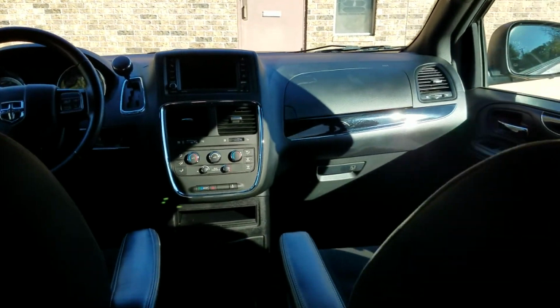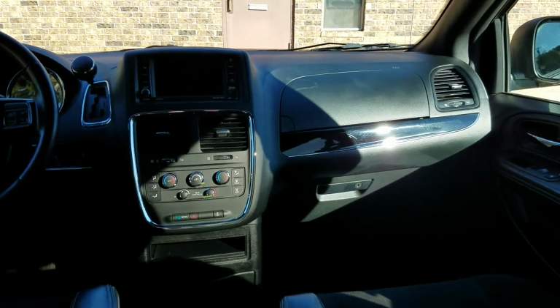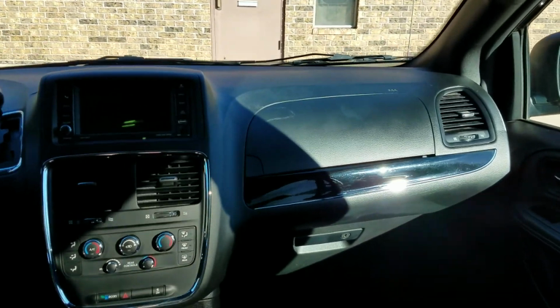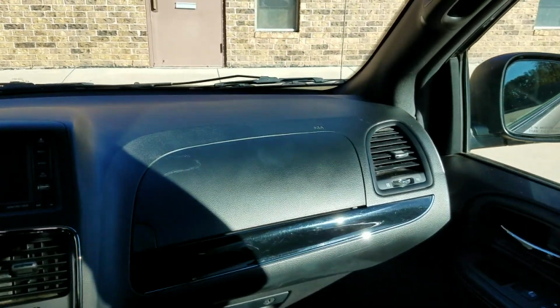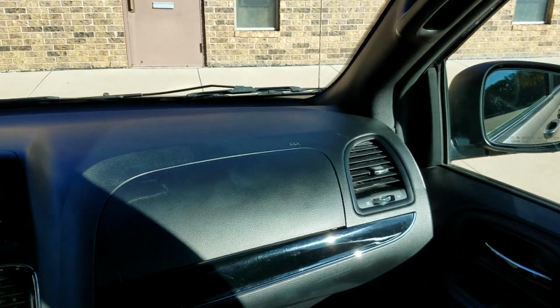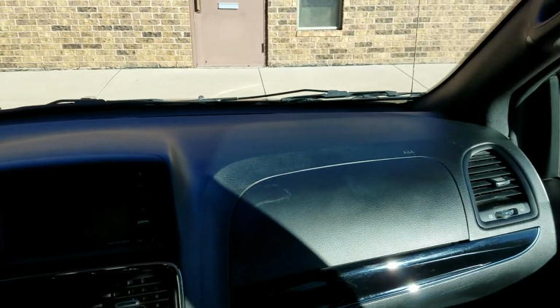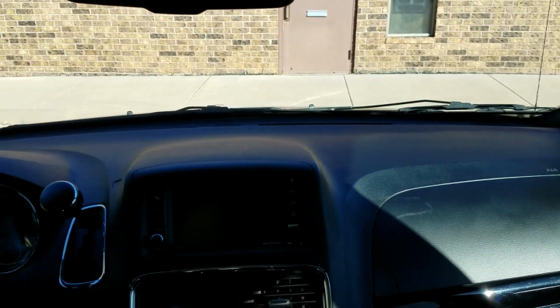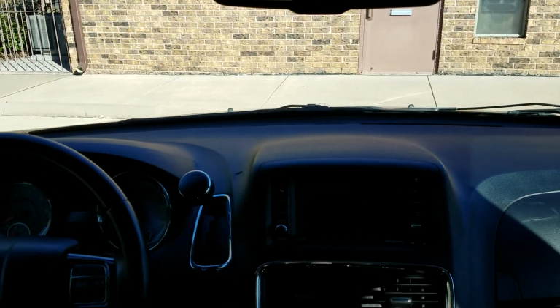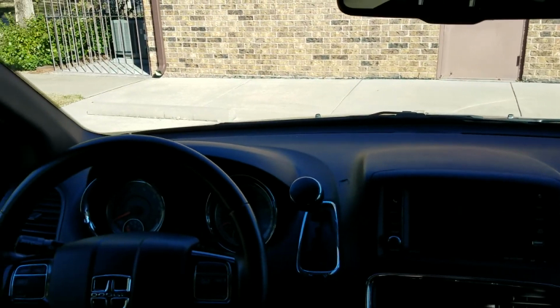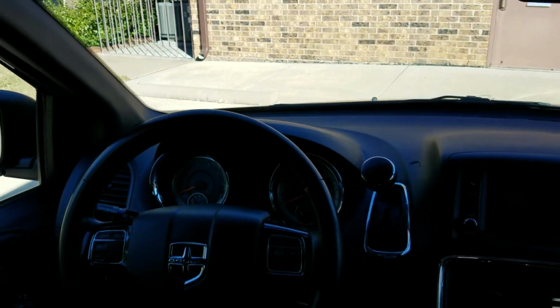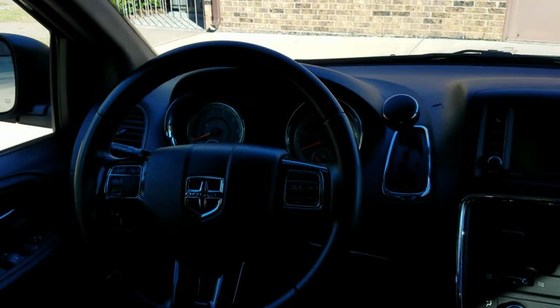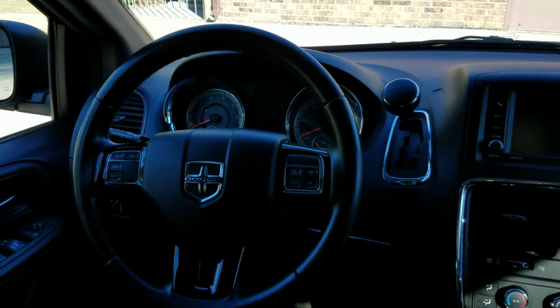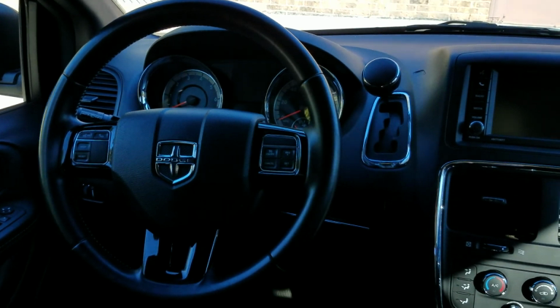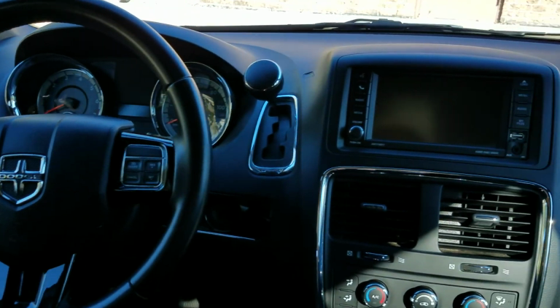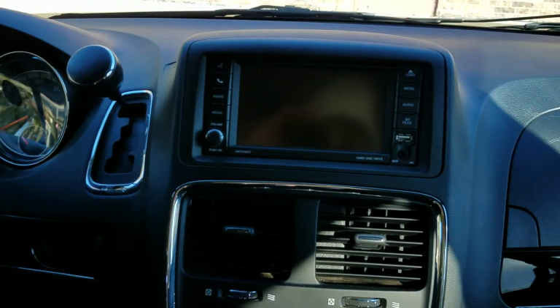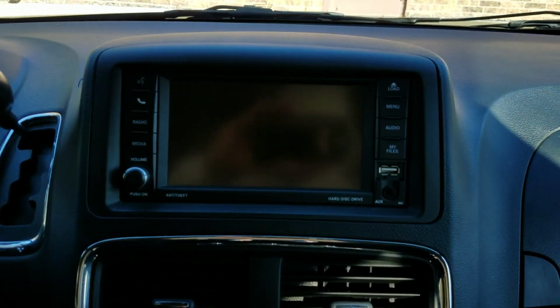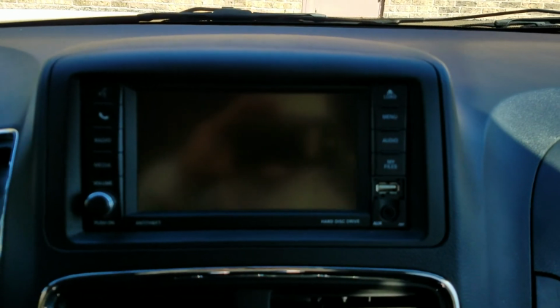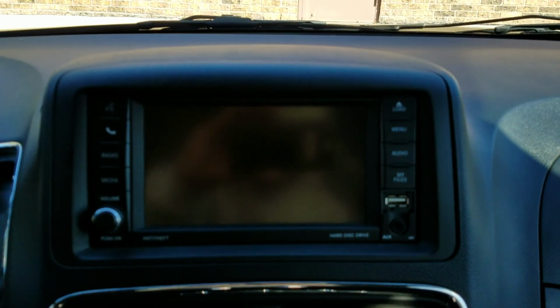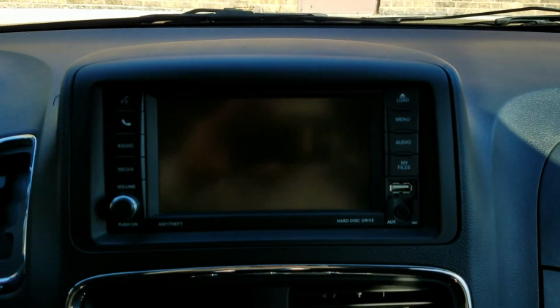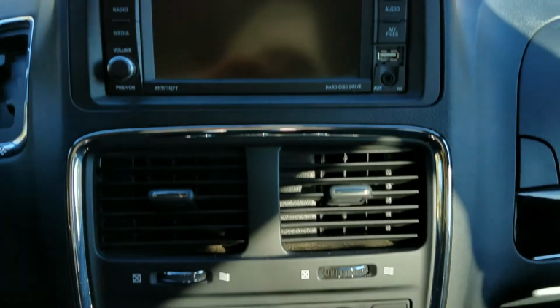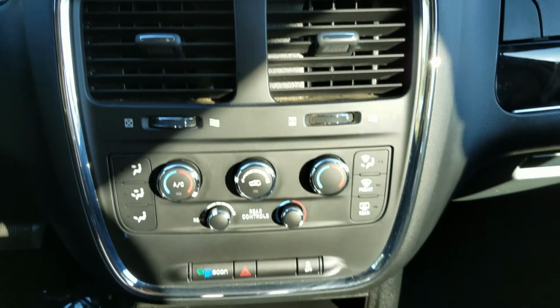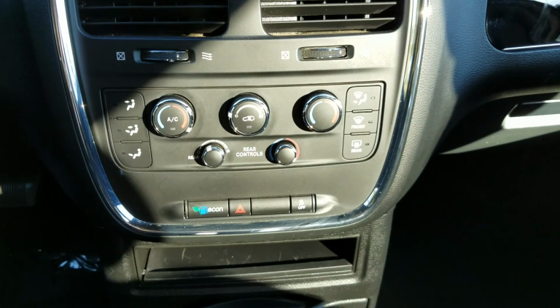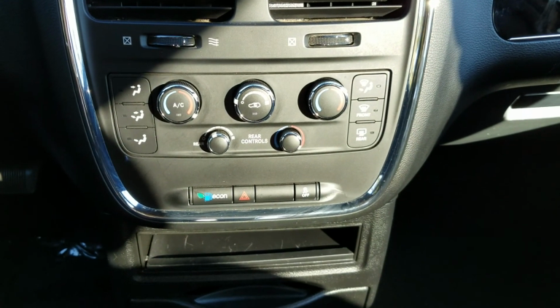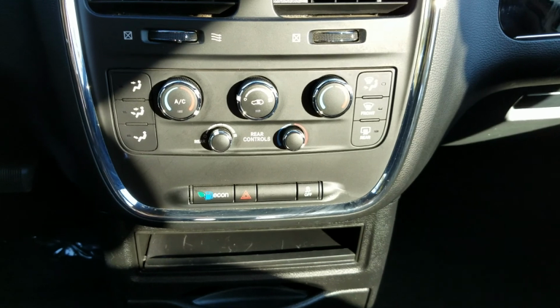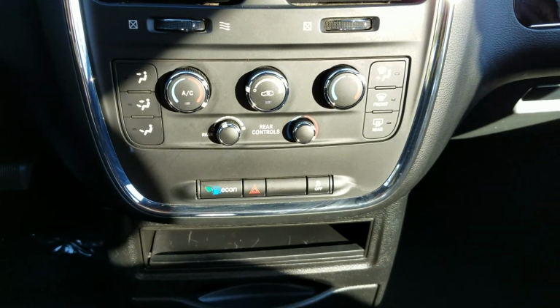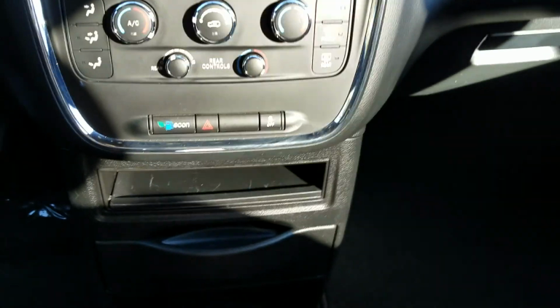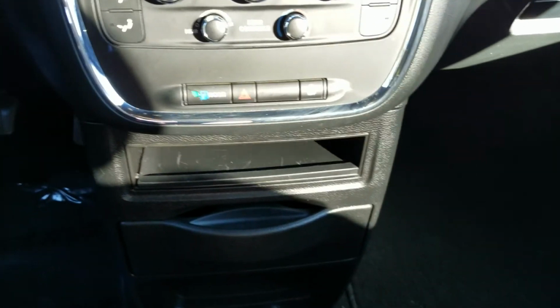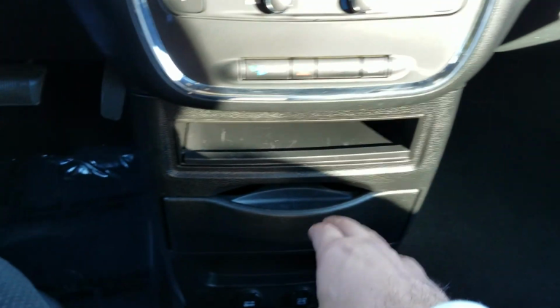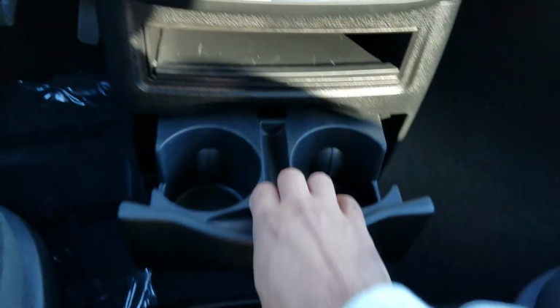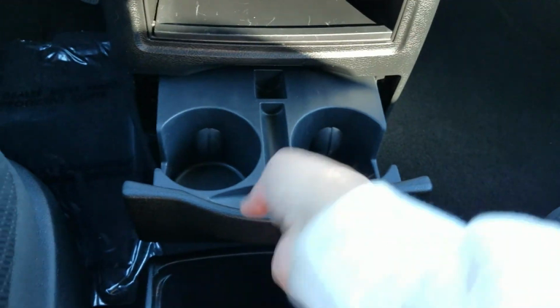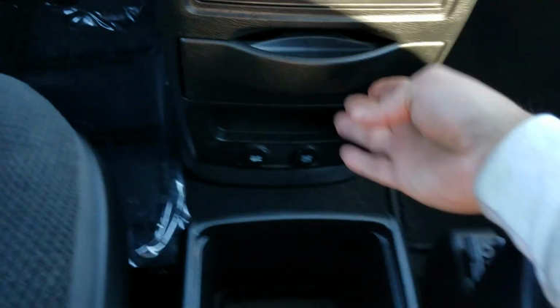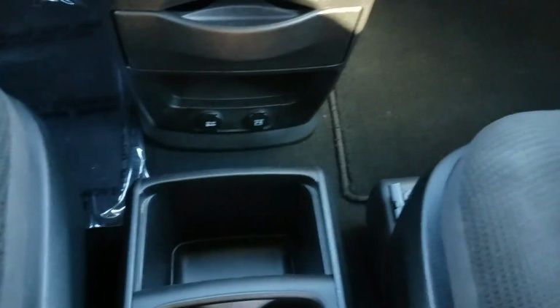The dash looks to be in excellent condition. It's got steering wheel controls so you can keep your eyes on the road. It's got the backup camera and the digital screen there, as well as dual climate control. It's also got the rear air controls up here.